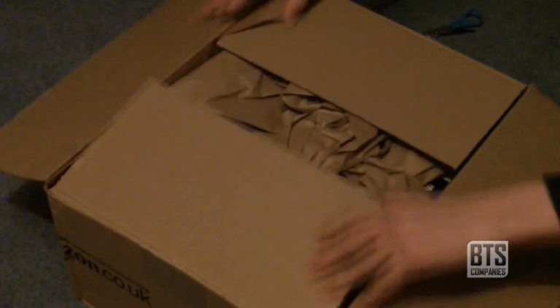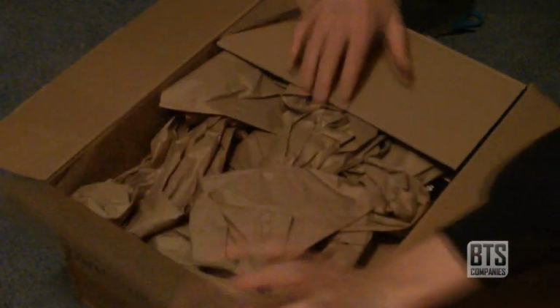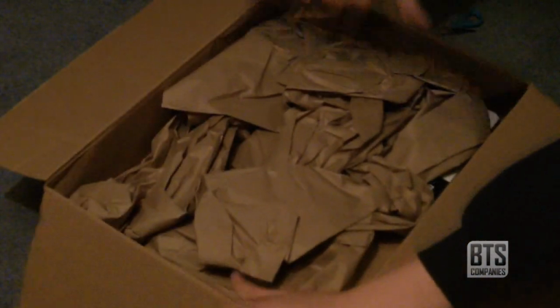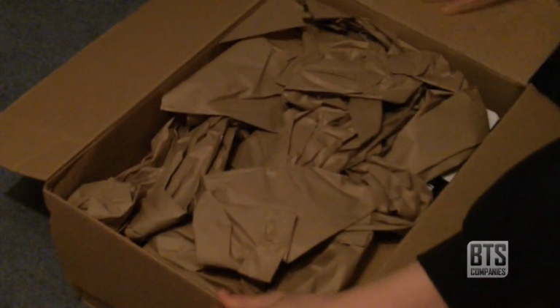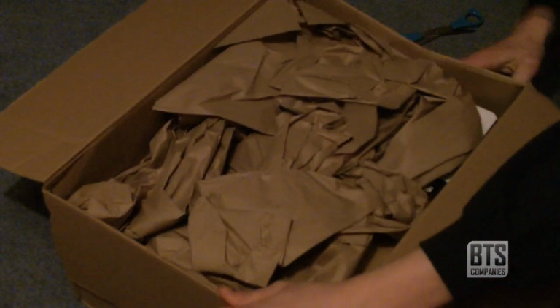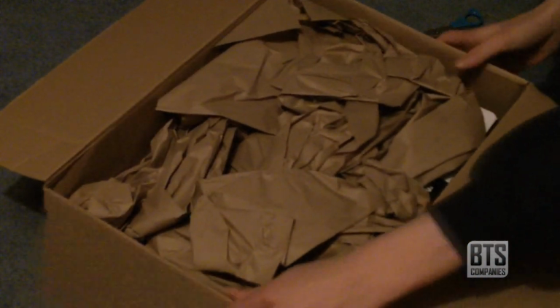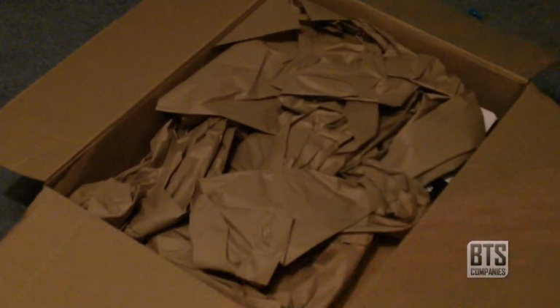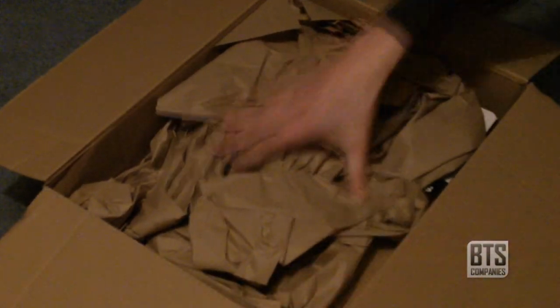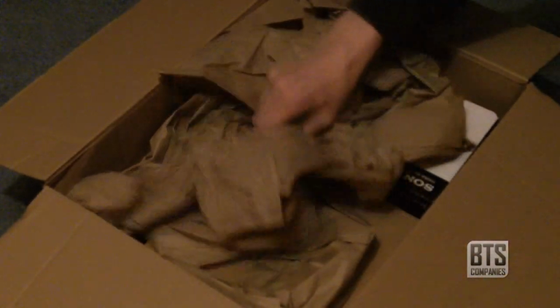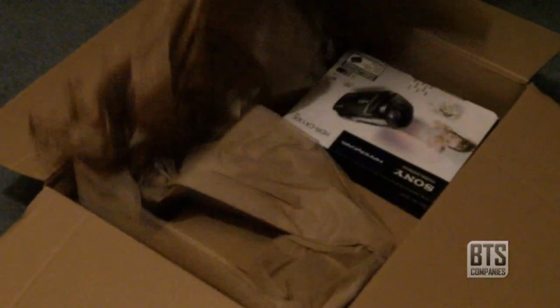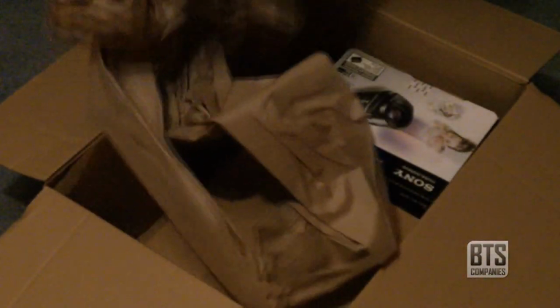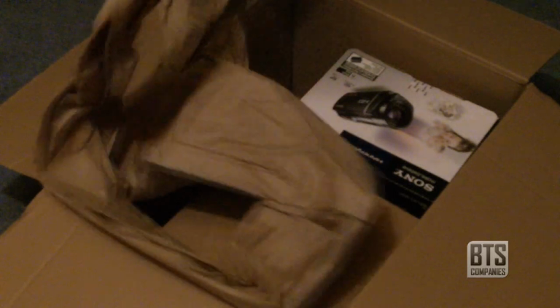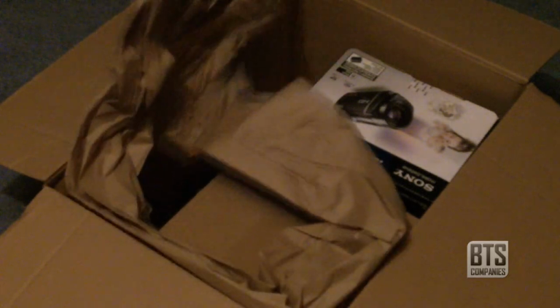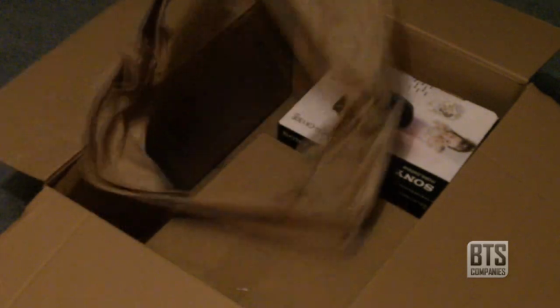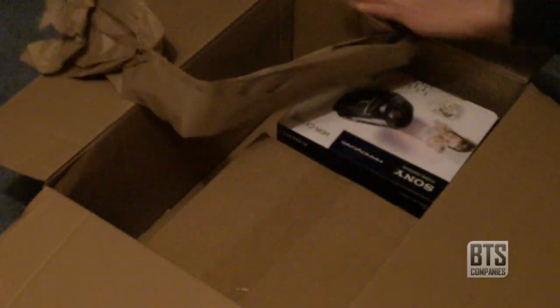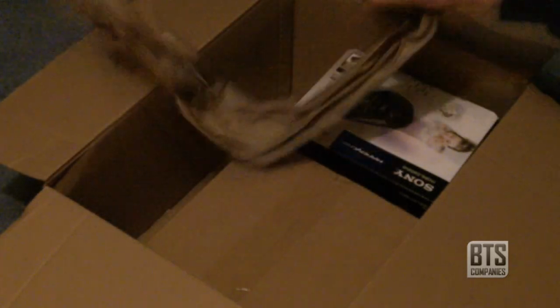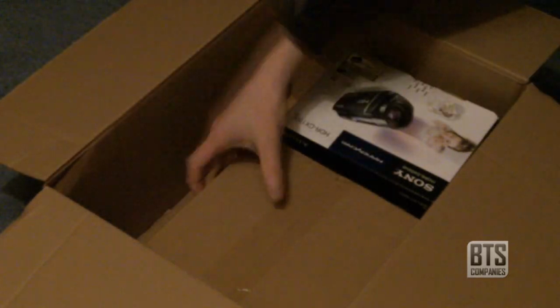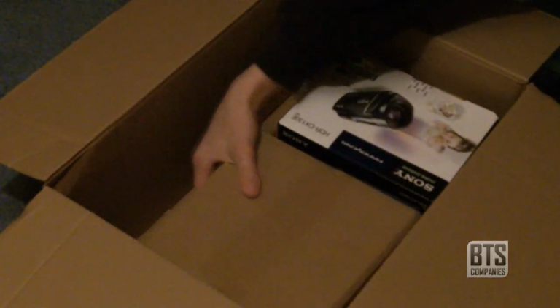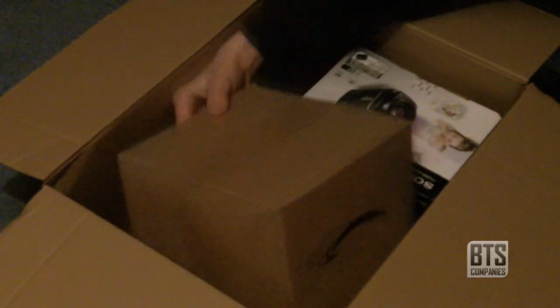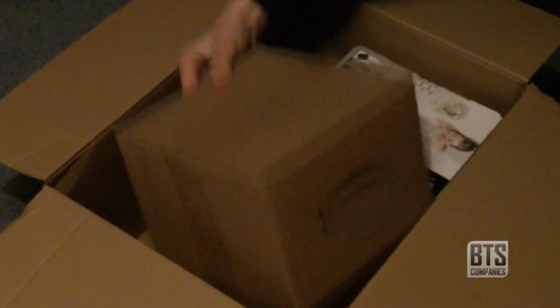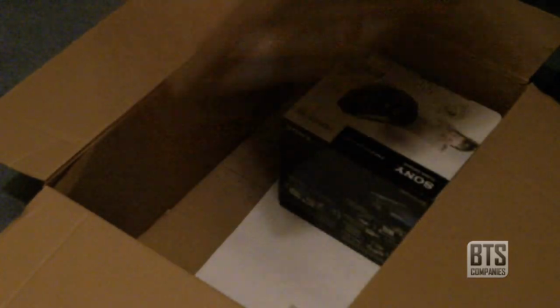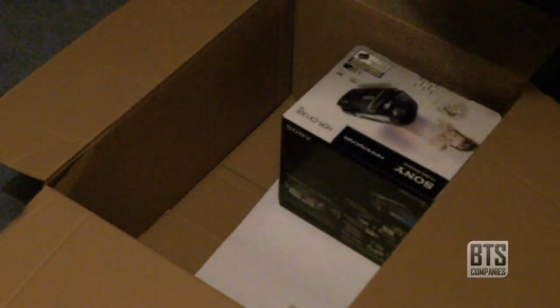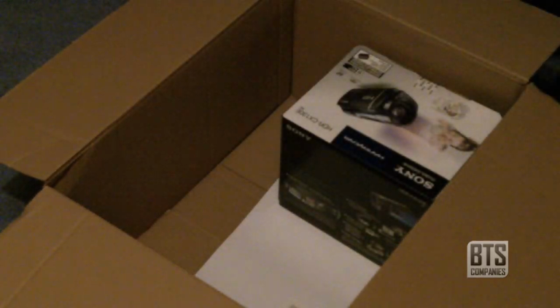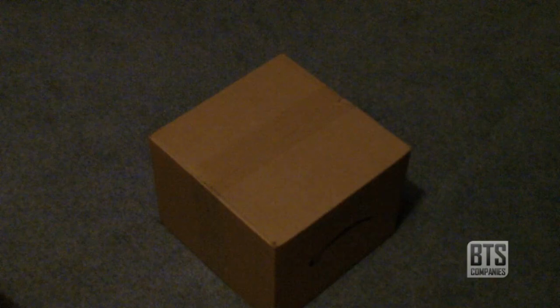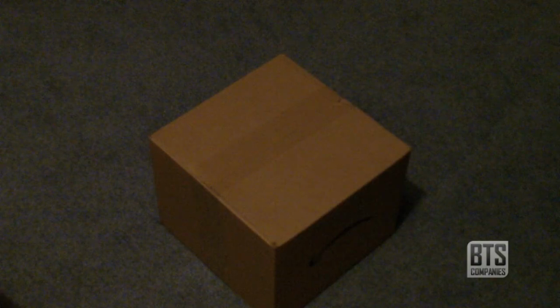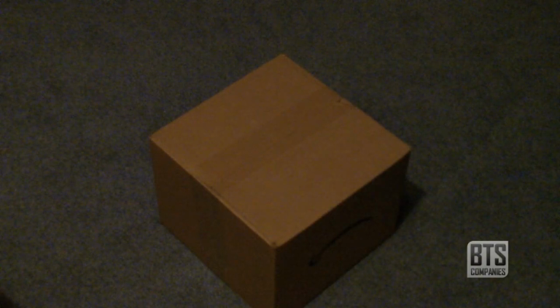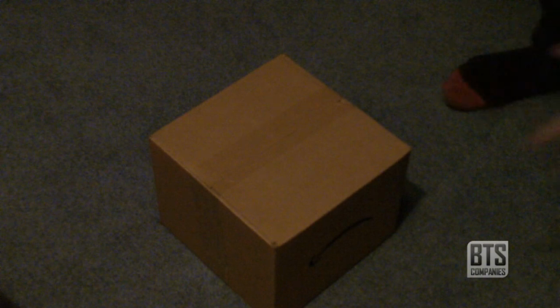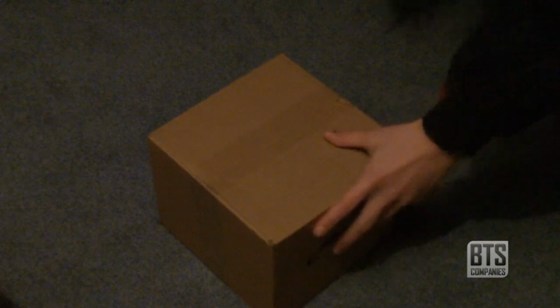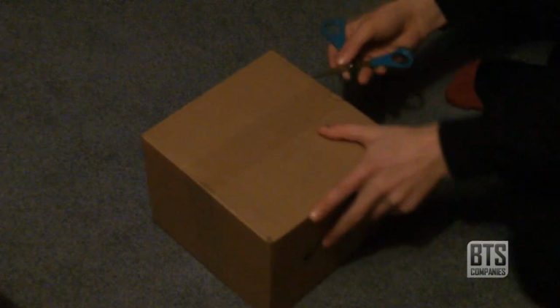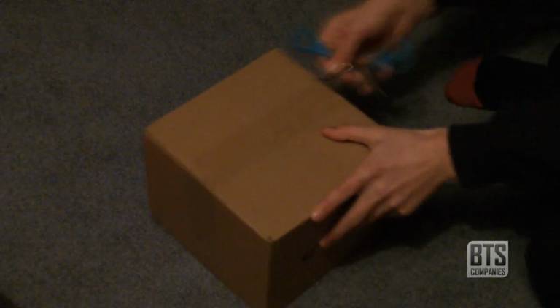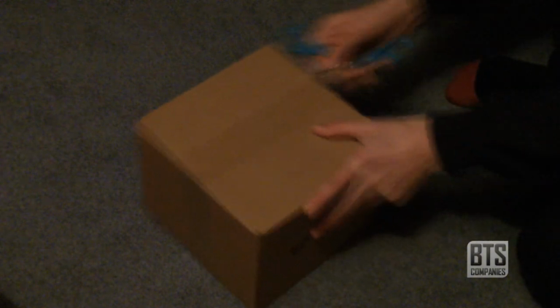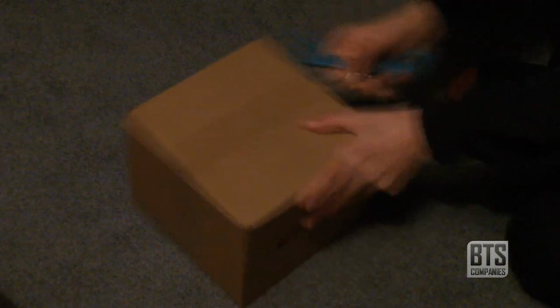First of all we have some brown packing paper and then the box for the case. This is supposed to be frustration free packaging, which I'm a big fan of, so let's get the scissors on the tape.